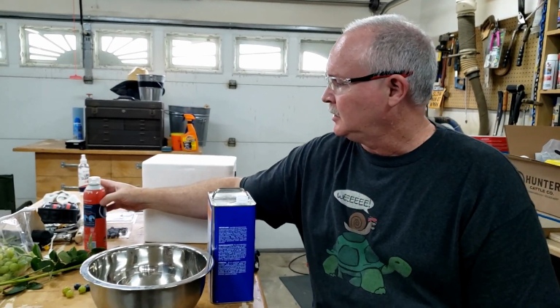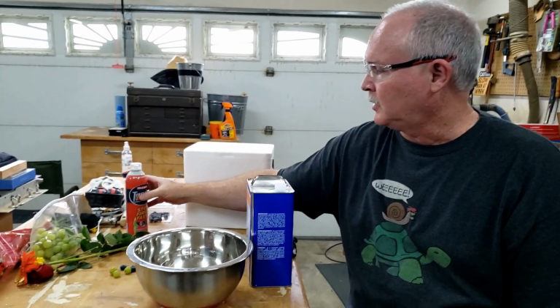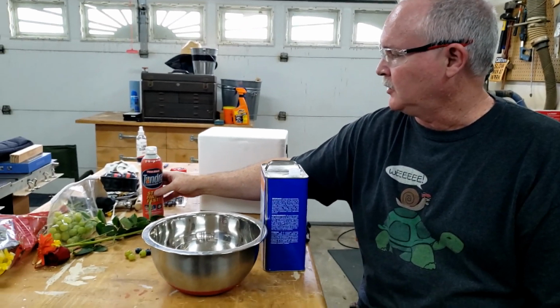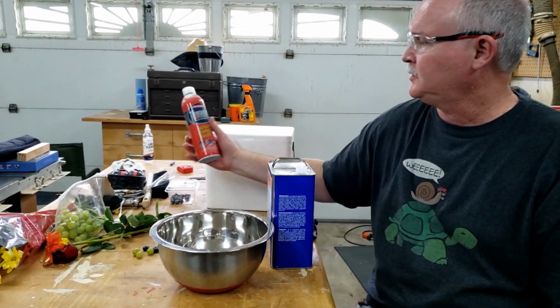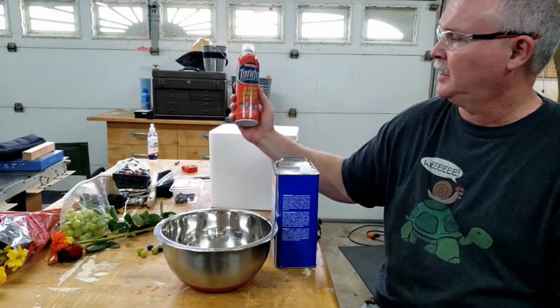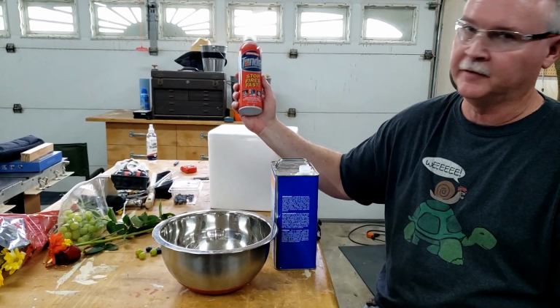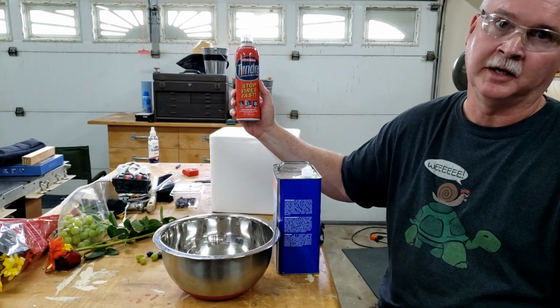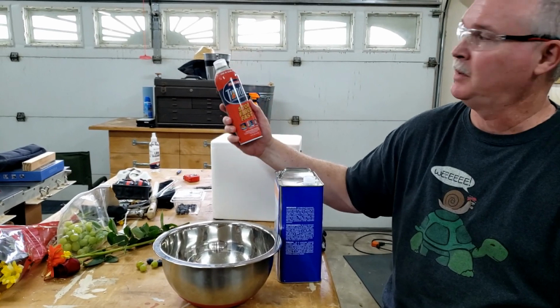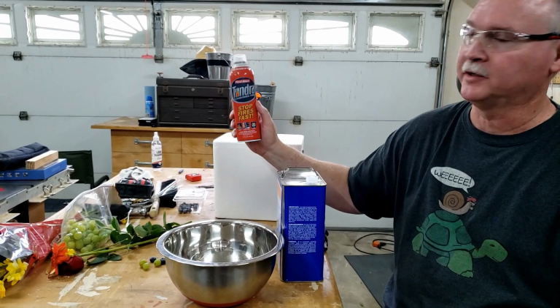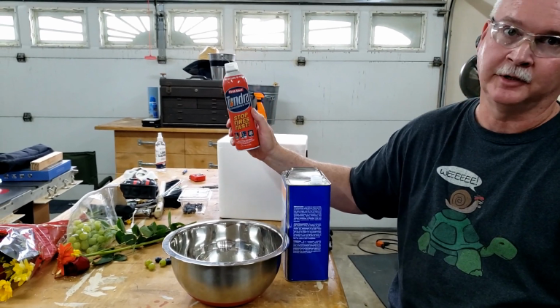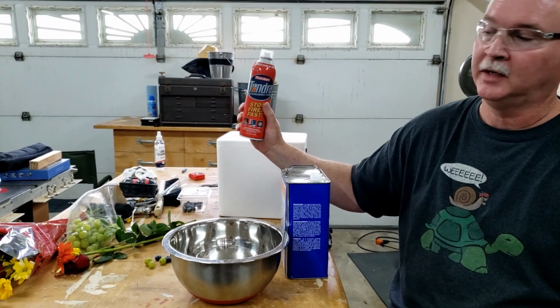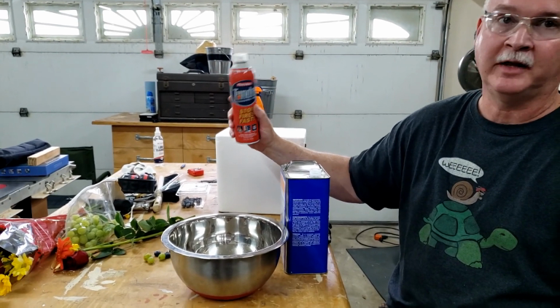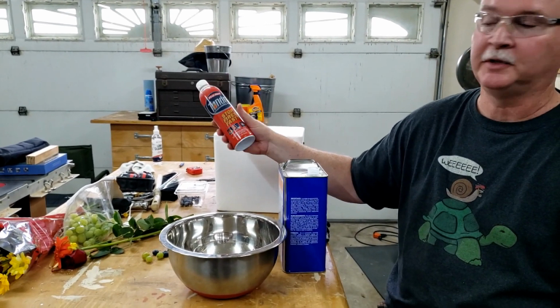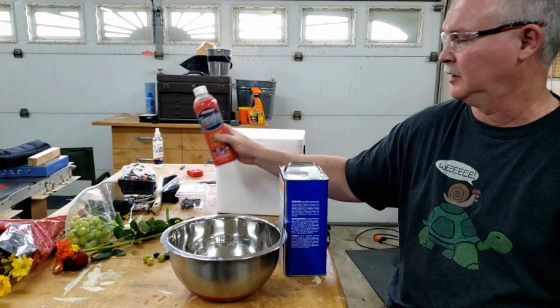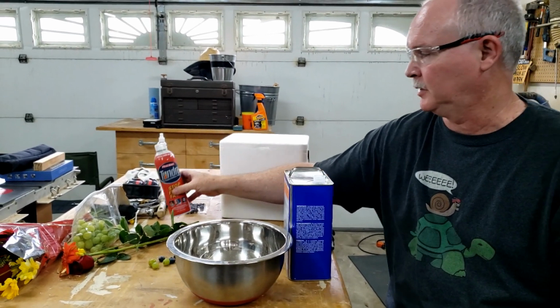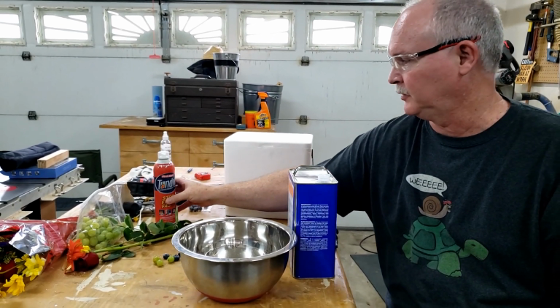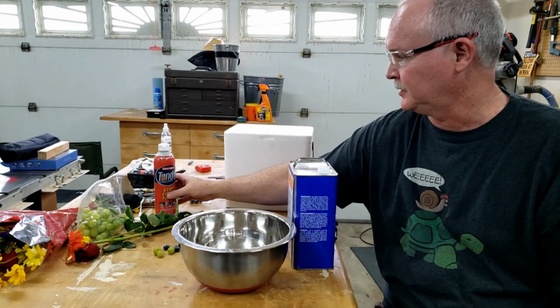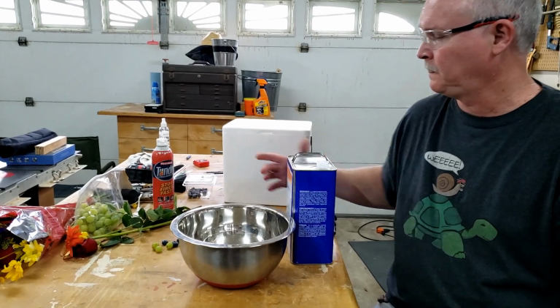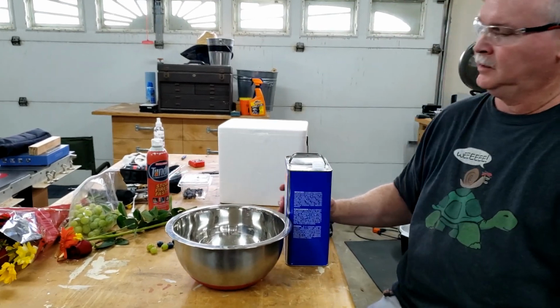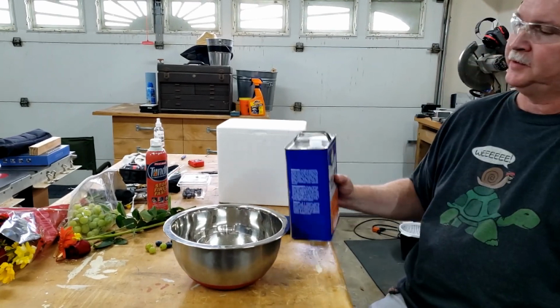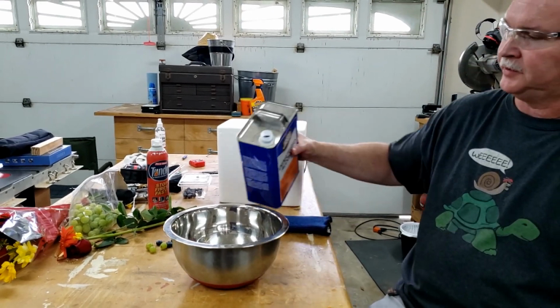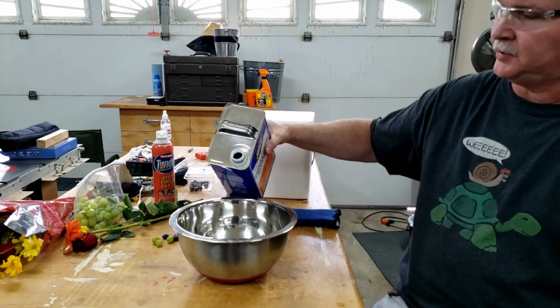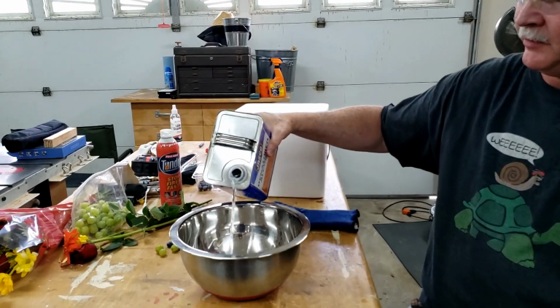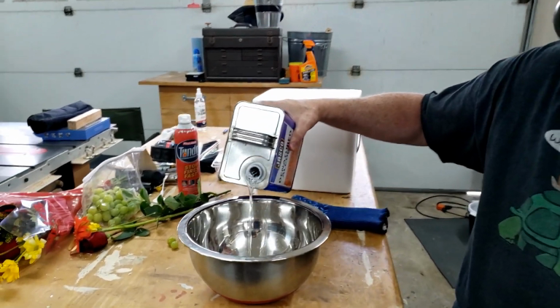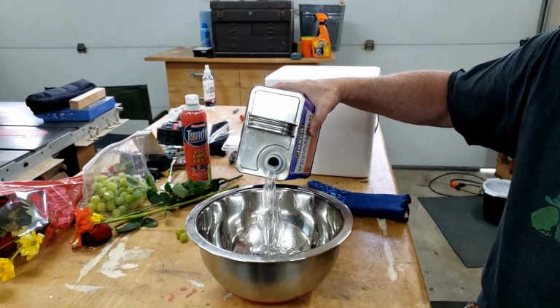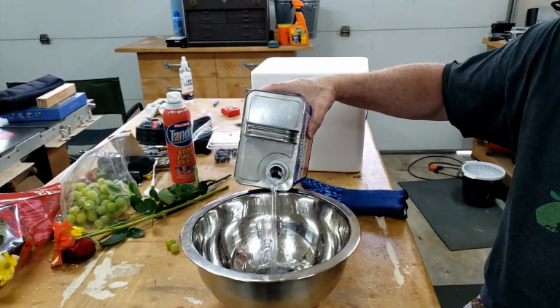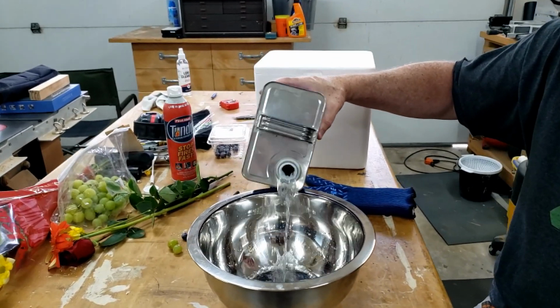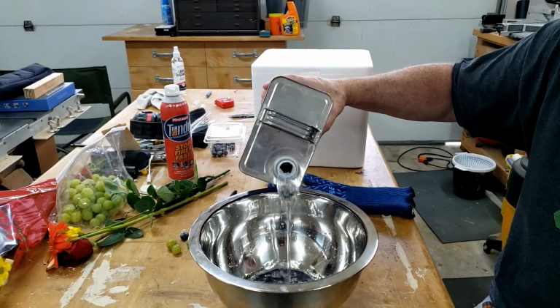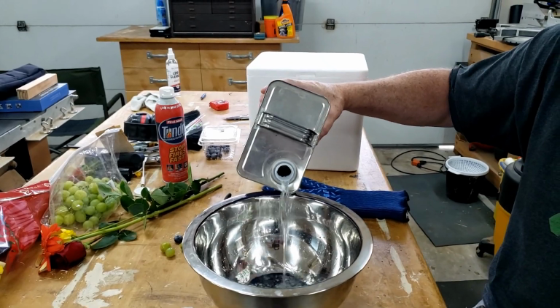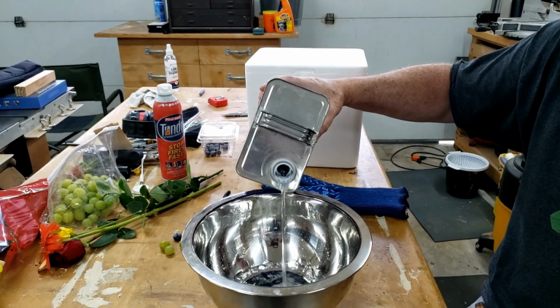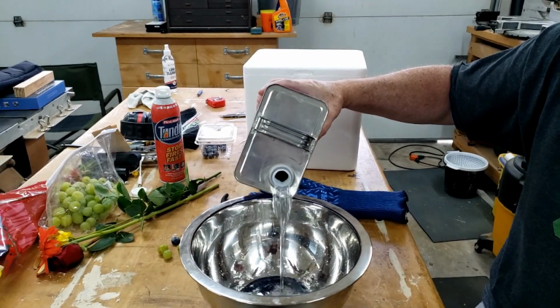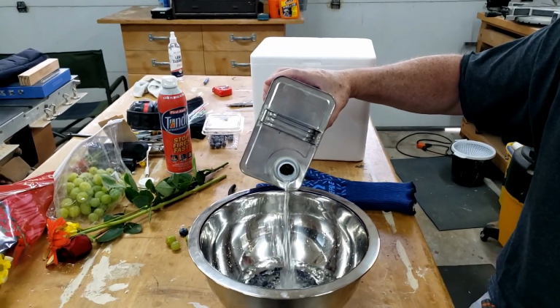The only thing to keep in mind is you're going to need some safety glasses in case this splashes — you don't really want to get it in your eyes. I have some baby fire extinguisher here, as it is flammable, so you have to be careful to keep it away from flame.